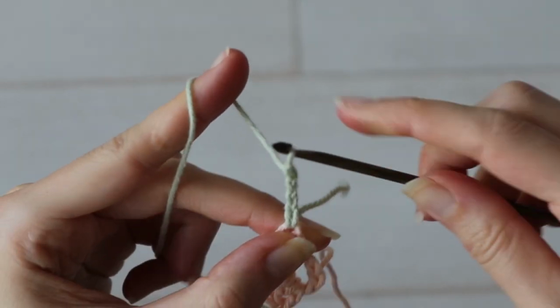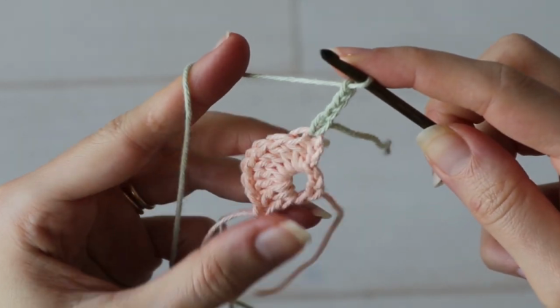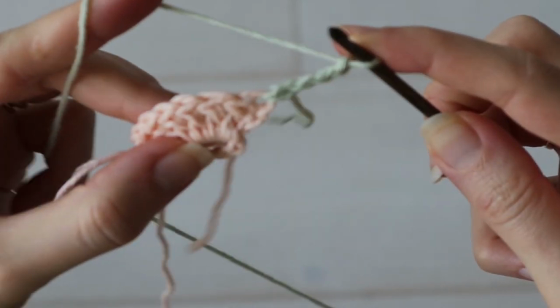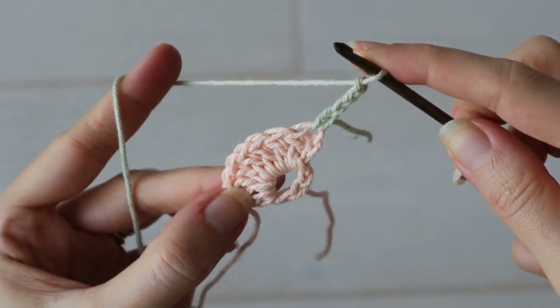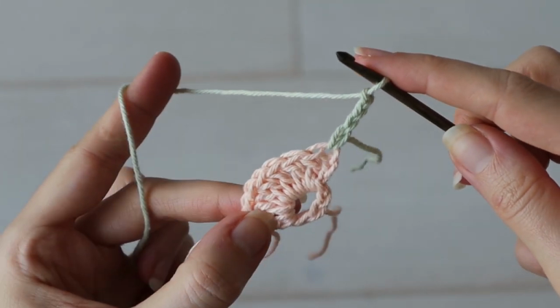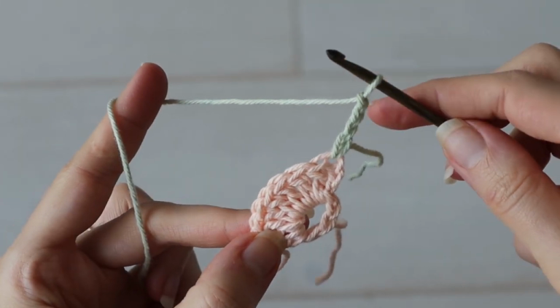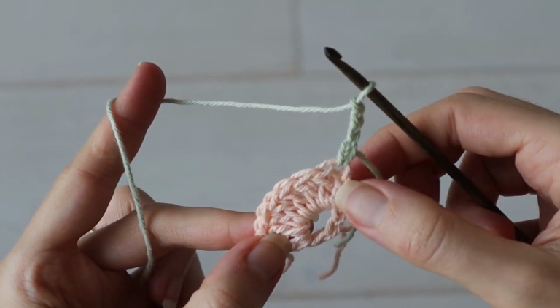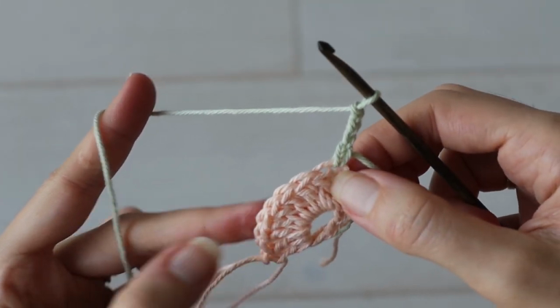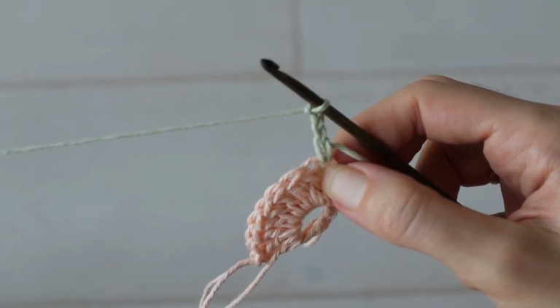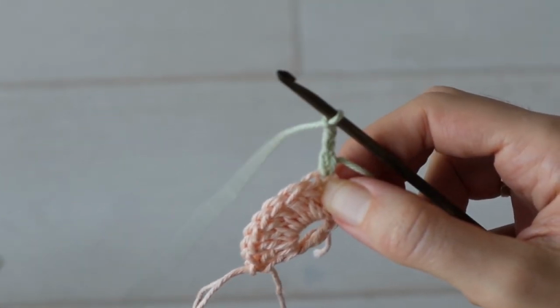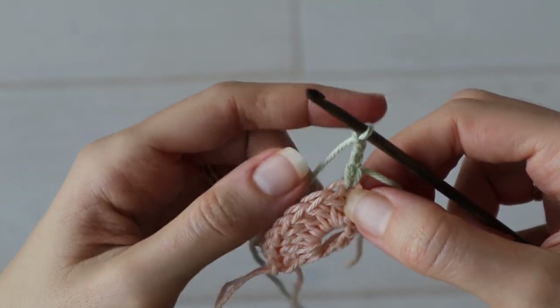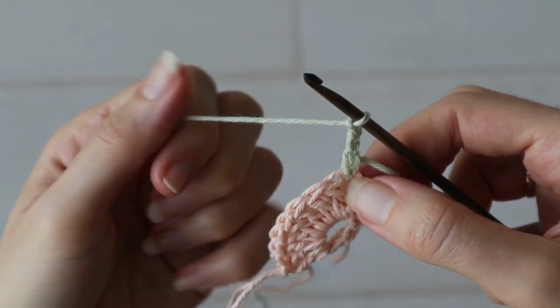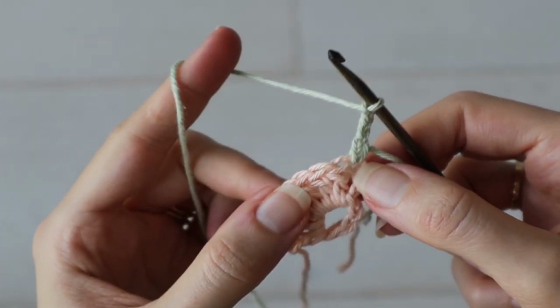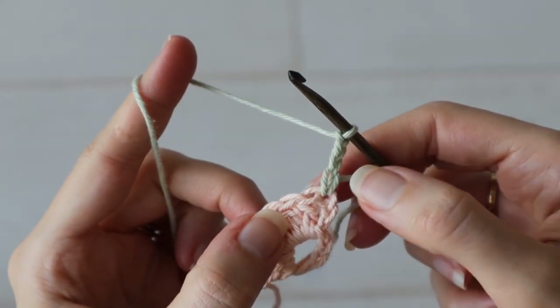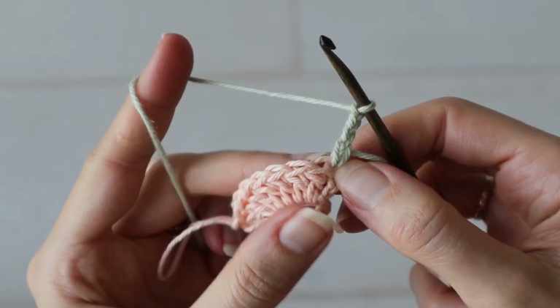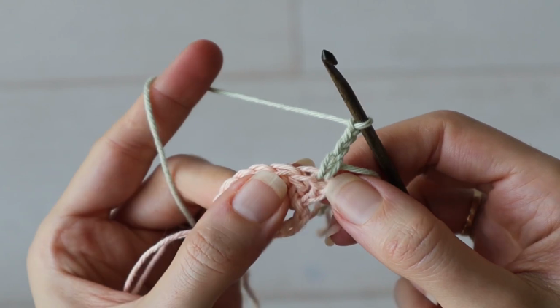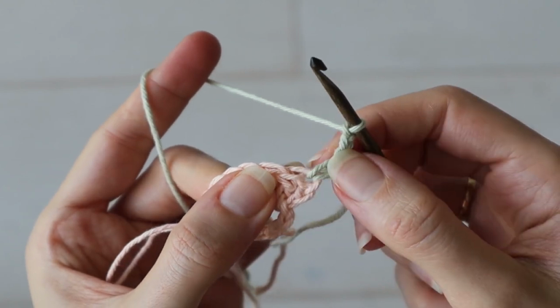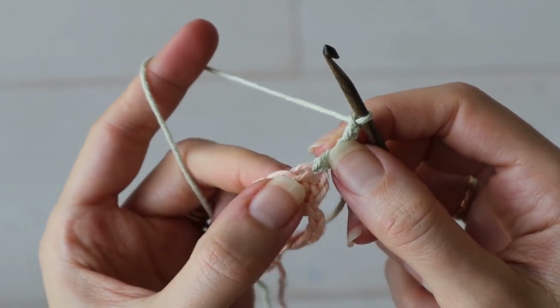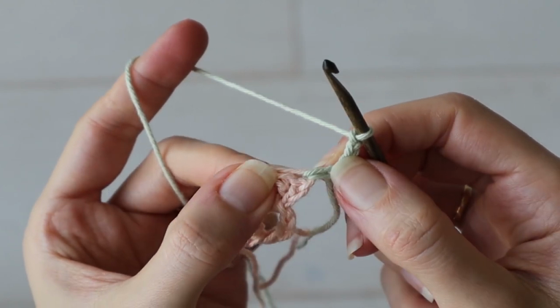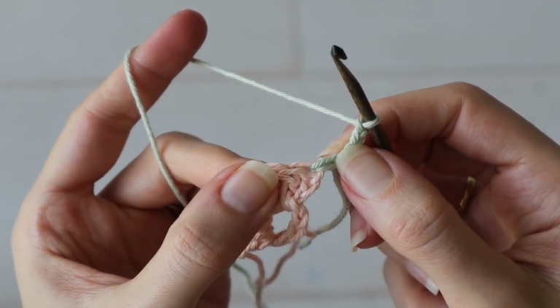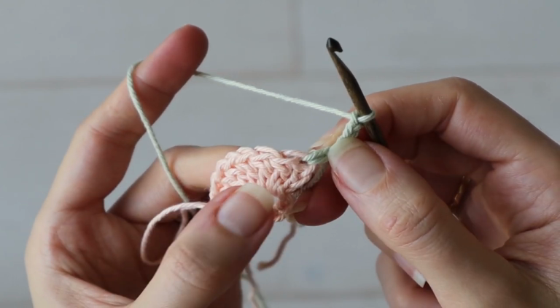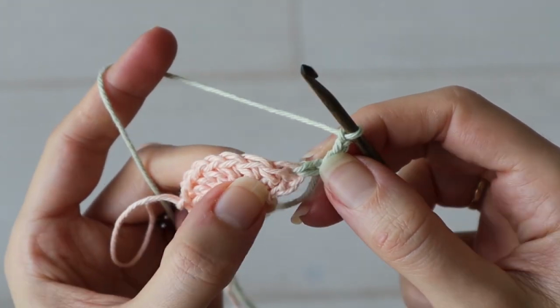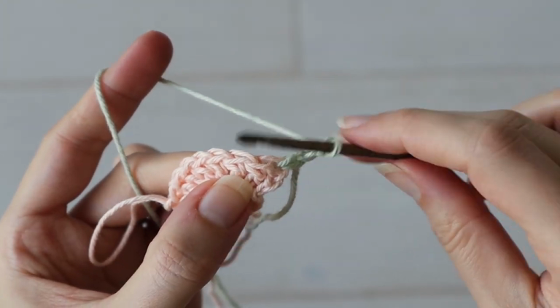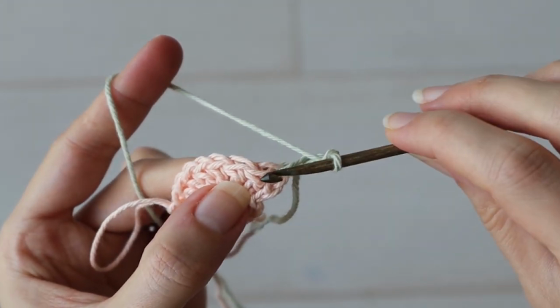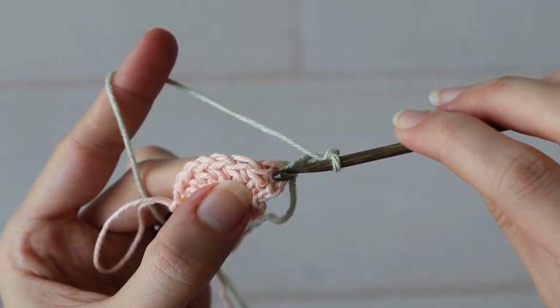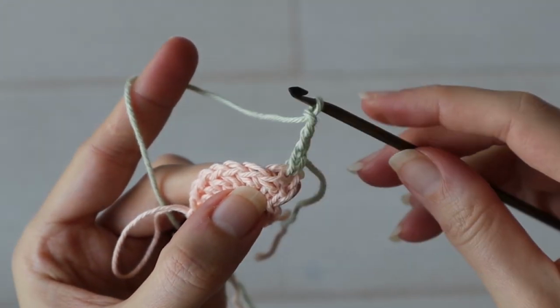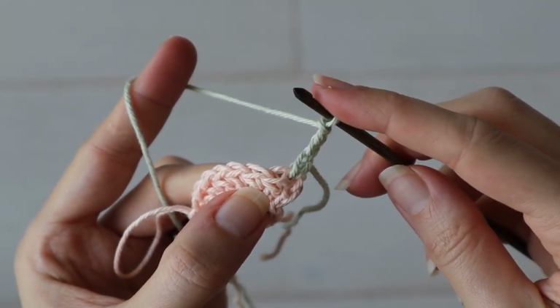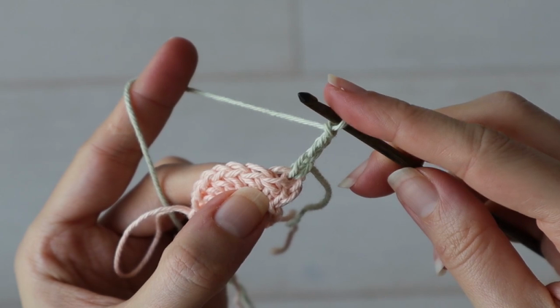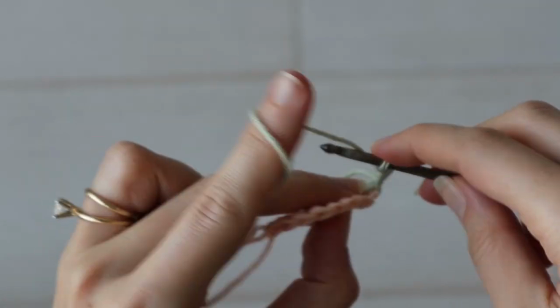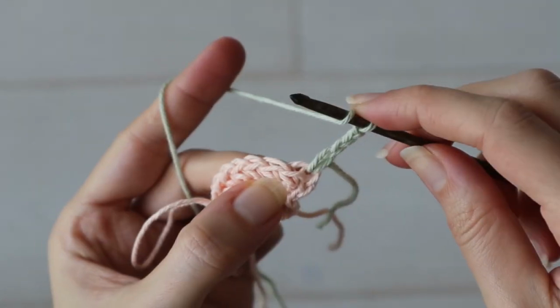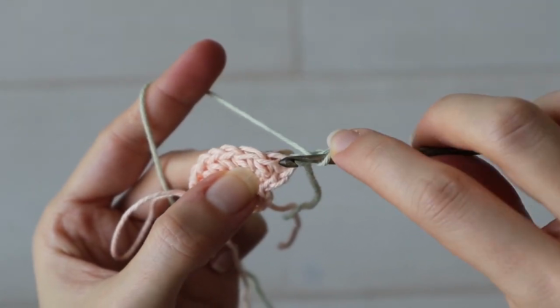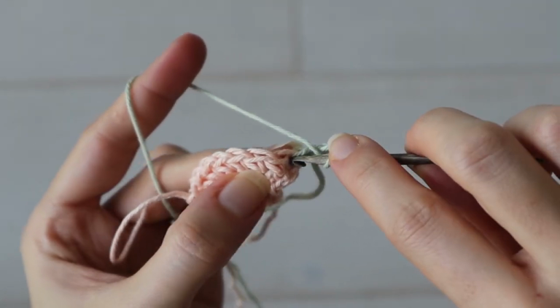This whole pattern consists of shell rows and V-stitch rows, so that chain four counts as a double crochet and chain one of a V-stitch. To complete your V-stitch, make one more double crochet right into the same spot that you just chained up from.